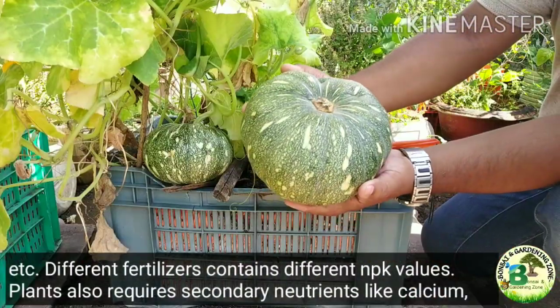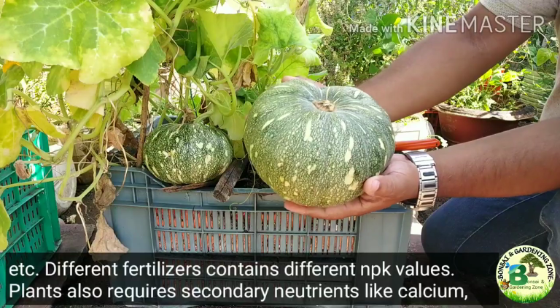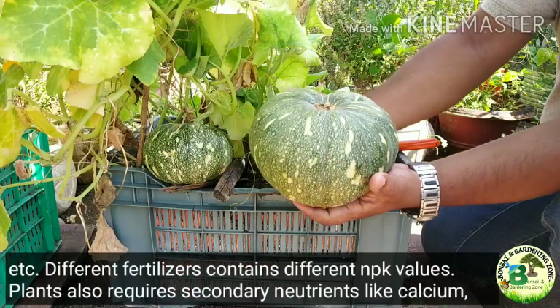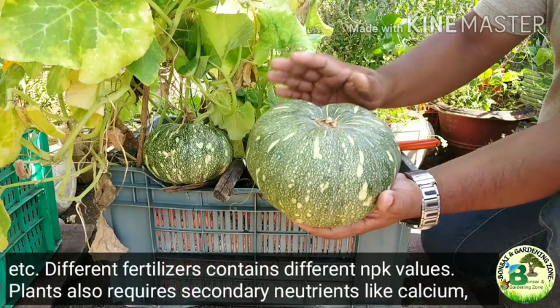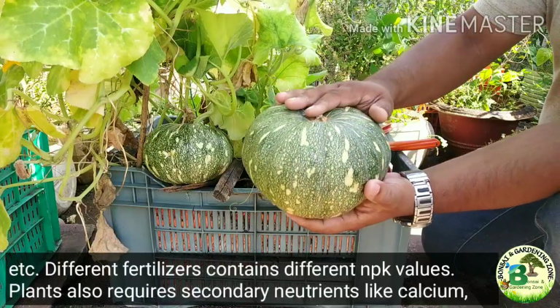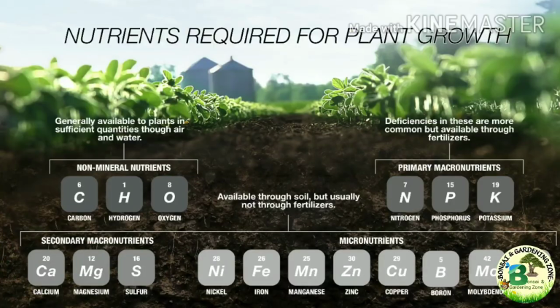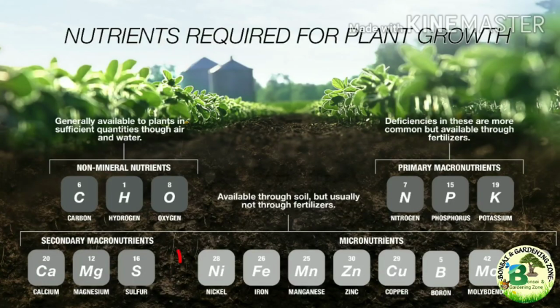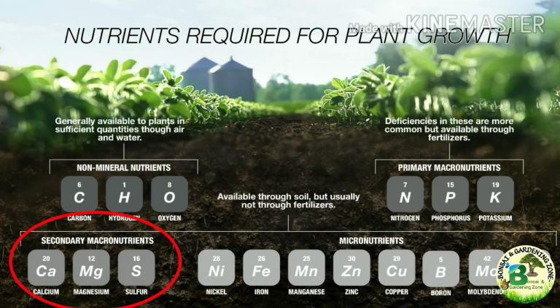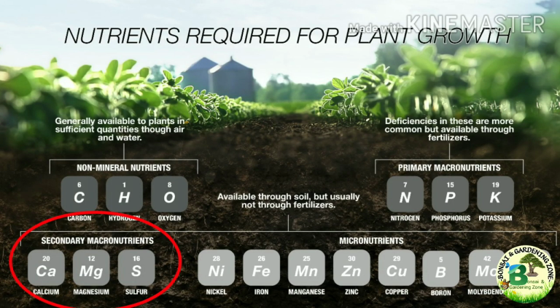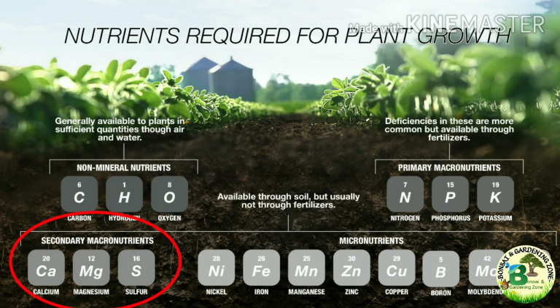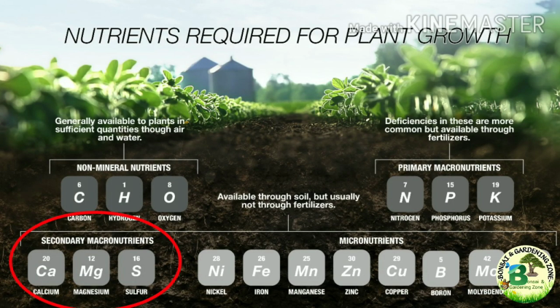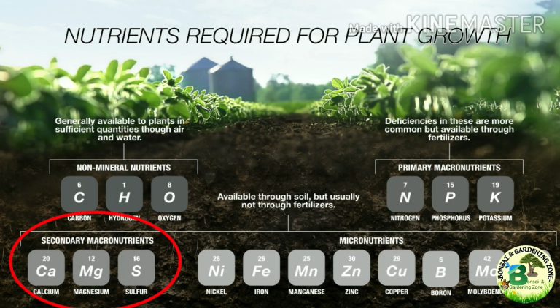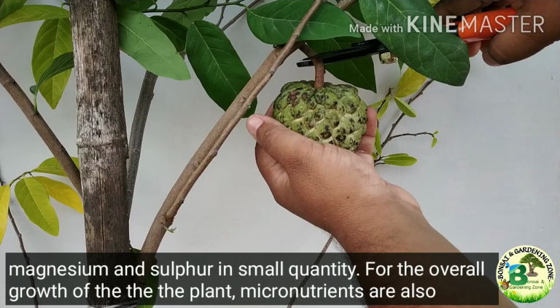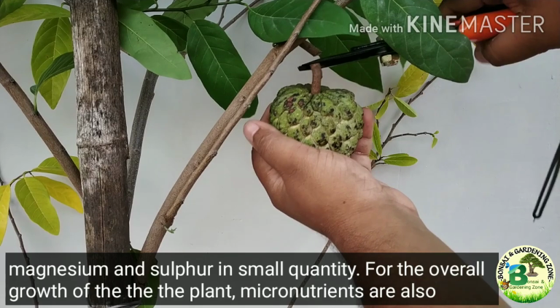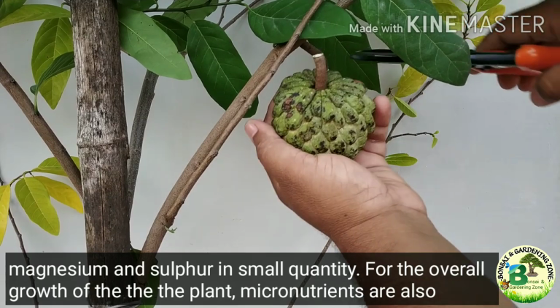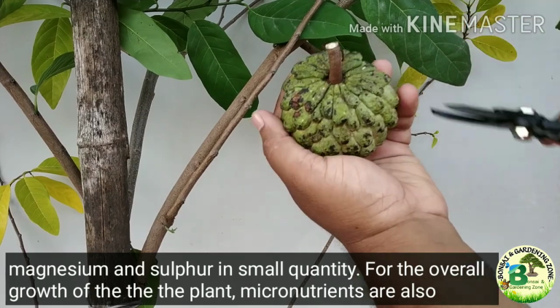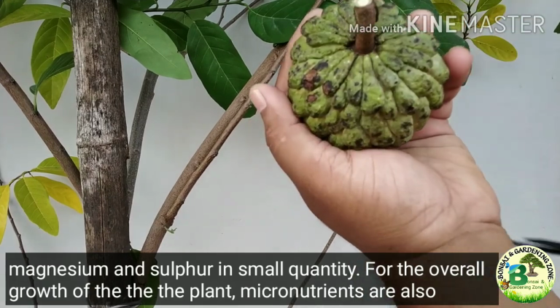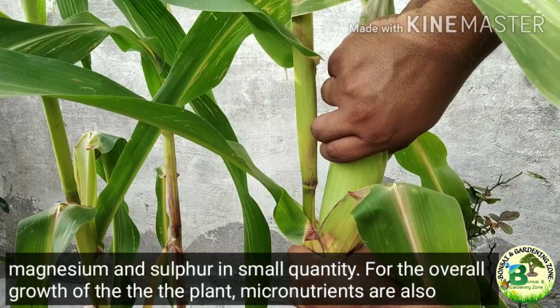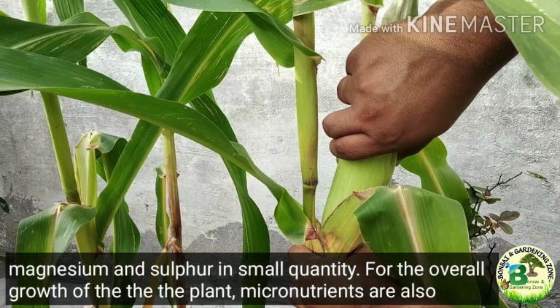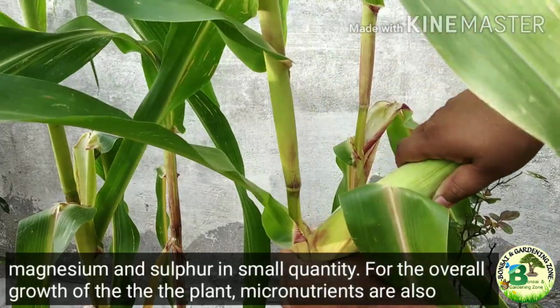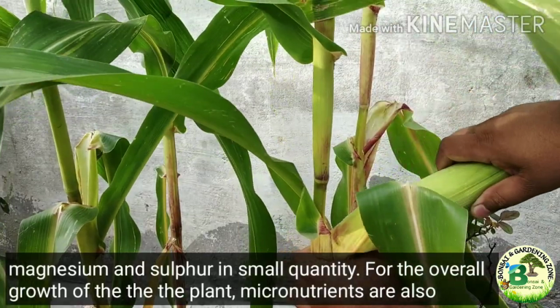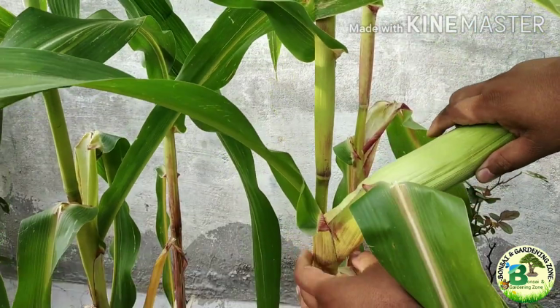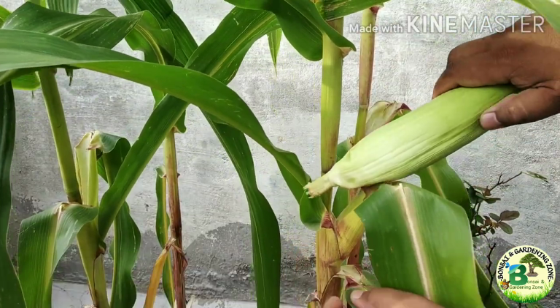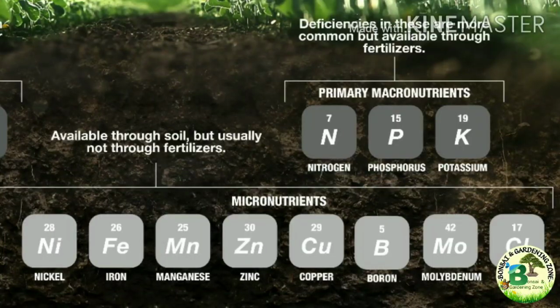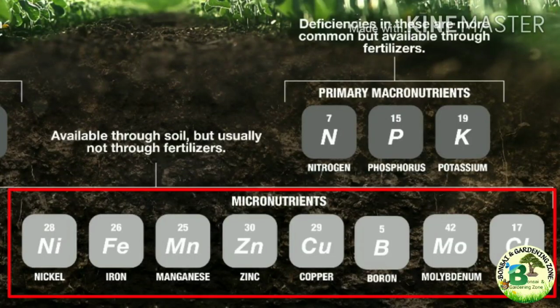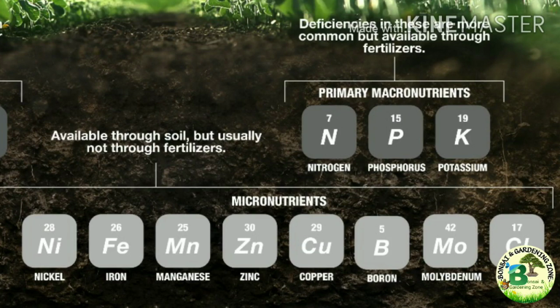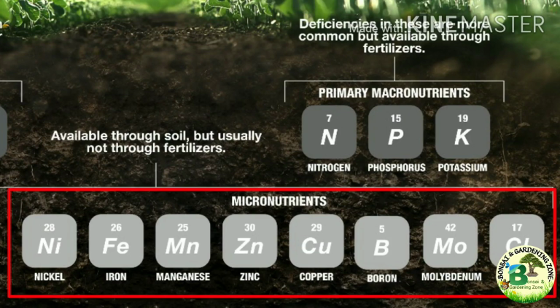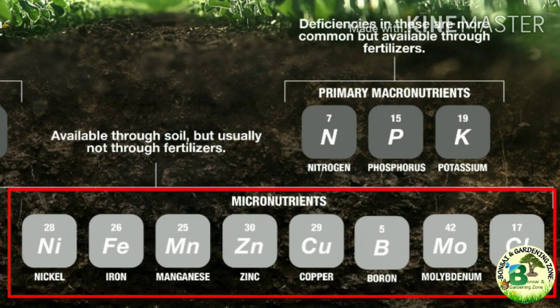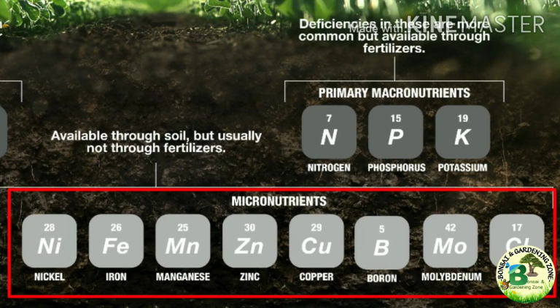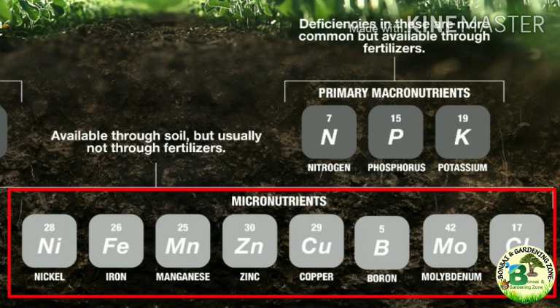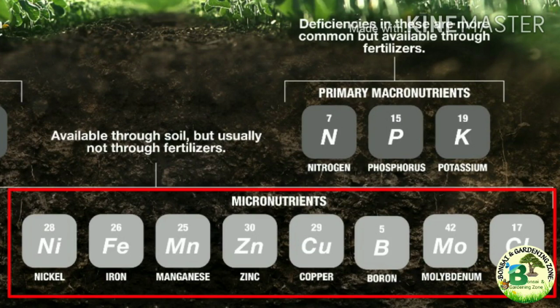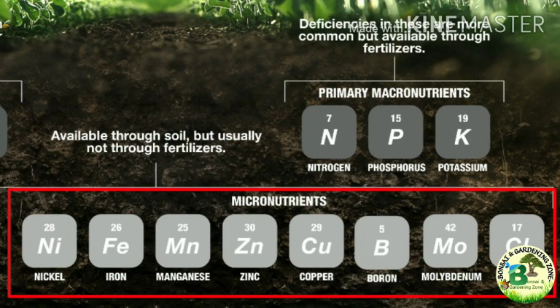Plants also require secondary nutrients like calcium, magnesium and sulfur in small quantities. For the overall growth of the plant, micronutrients are also required, like zinc, copper, manganese, boron, iron and chlorine.